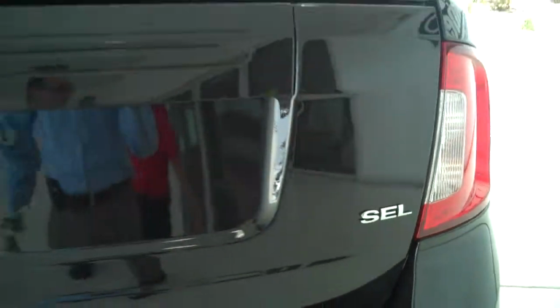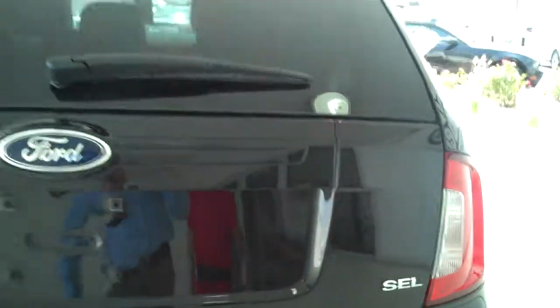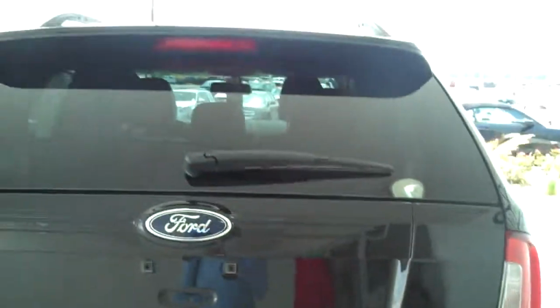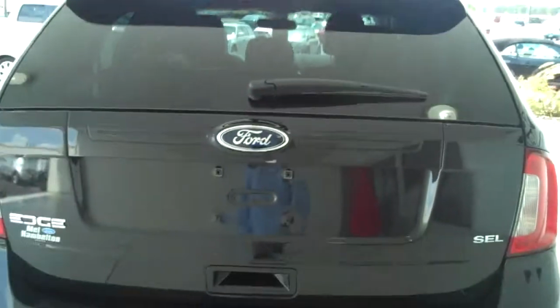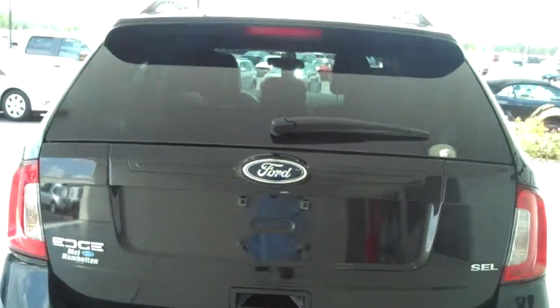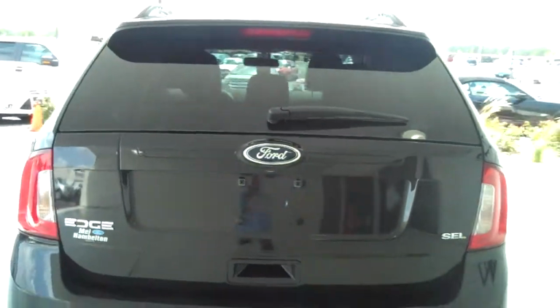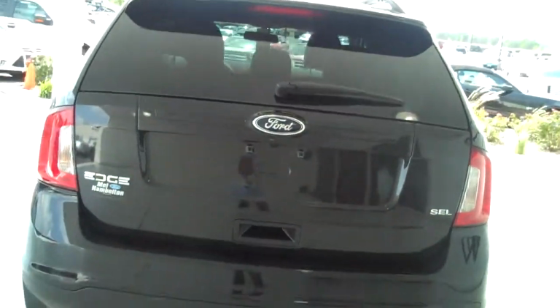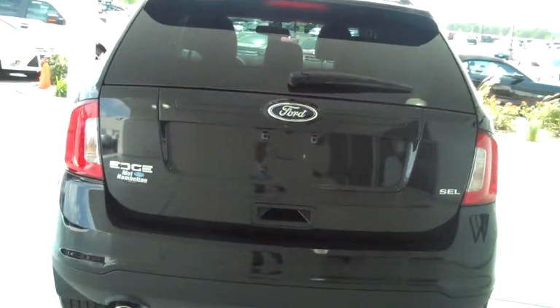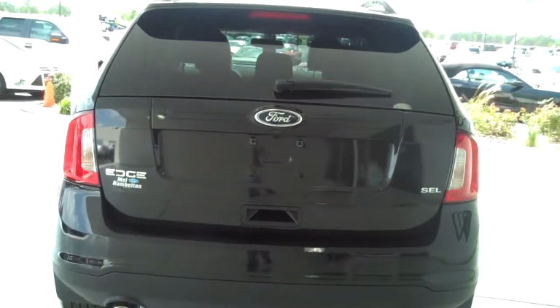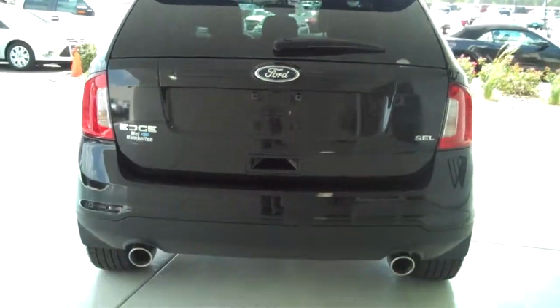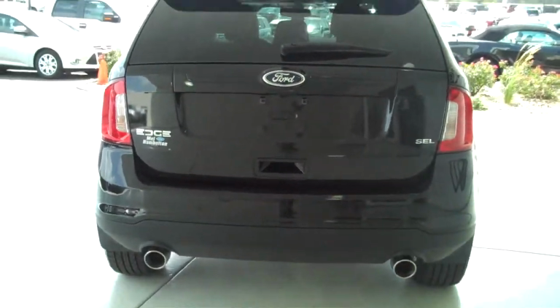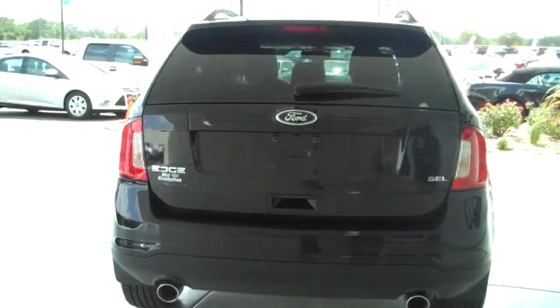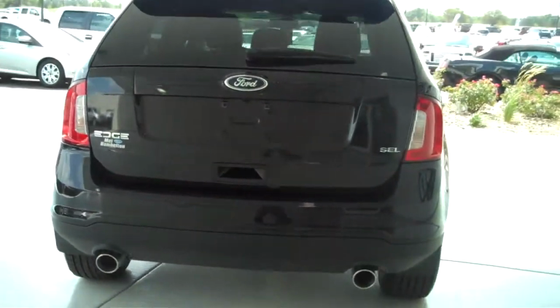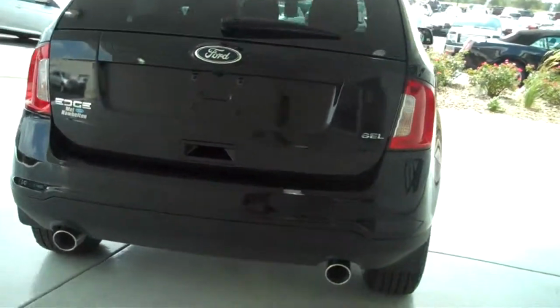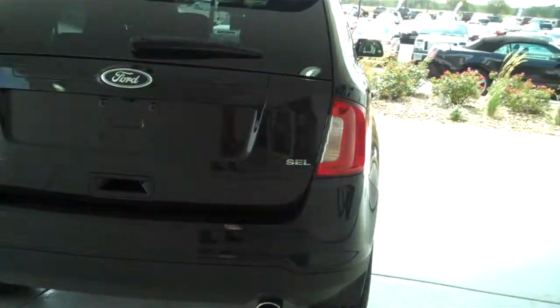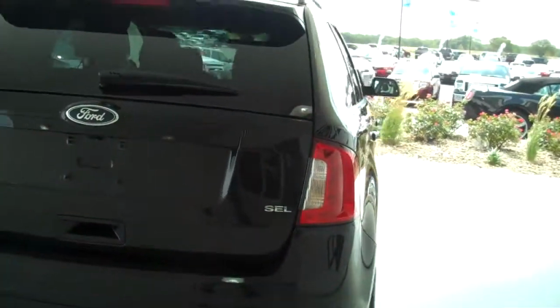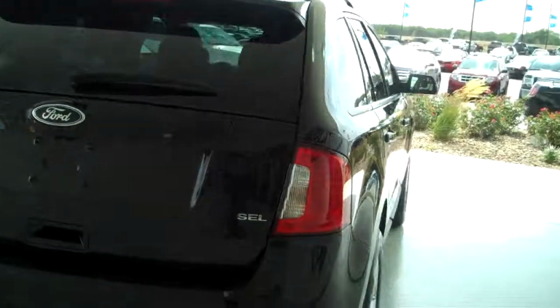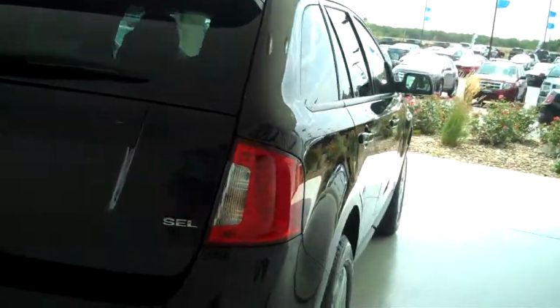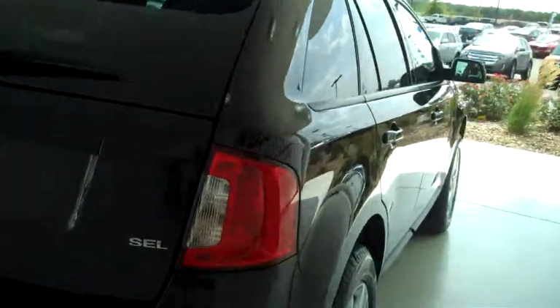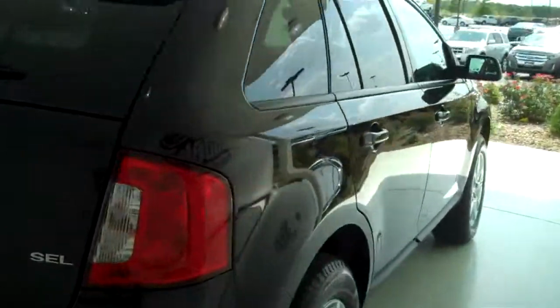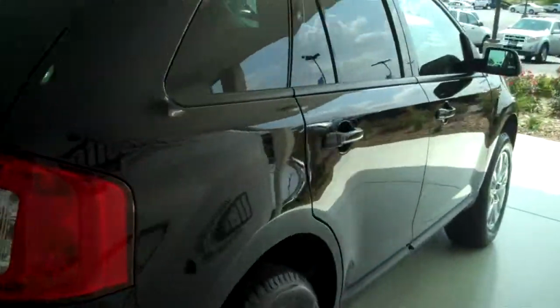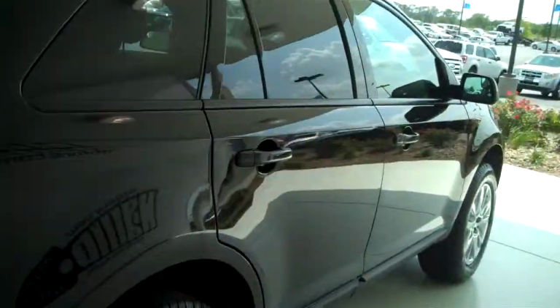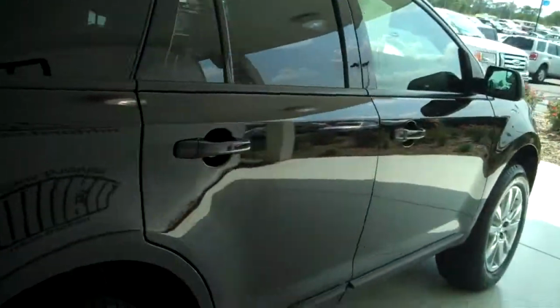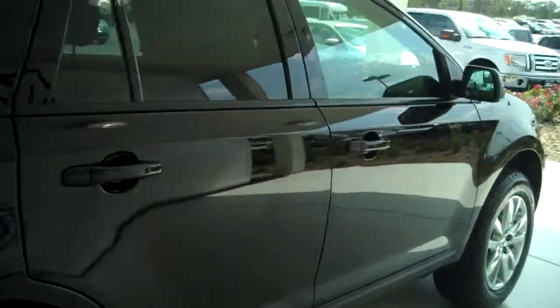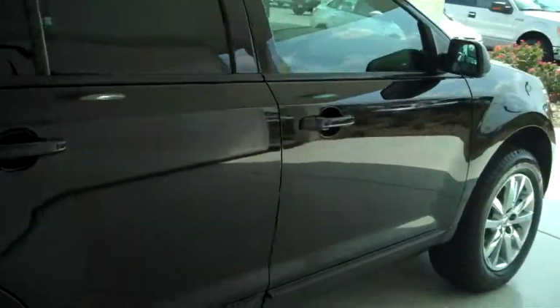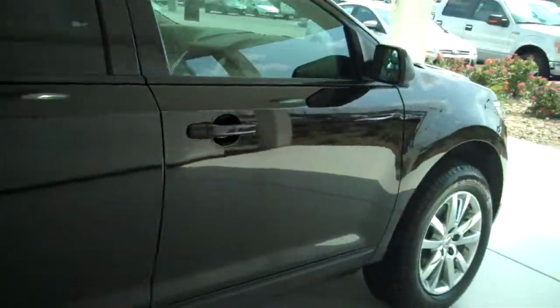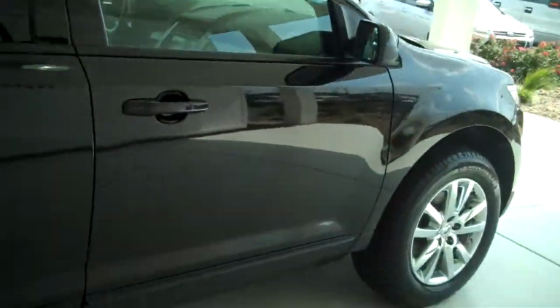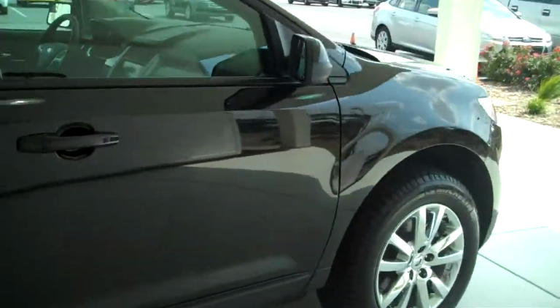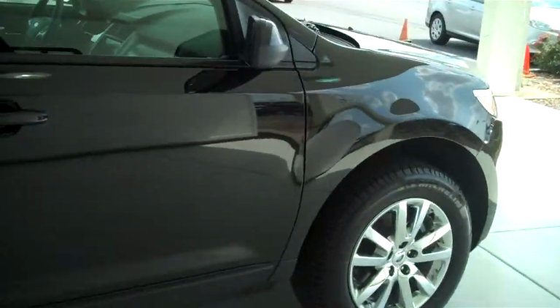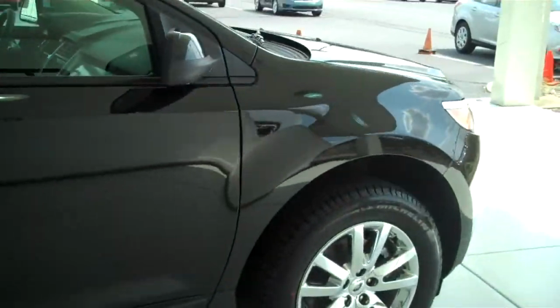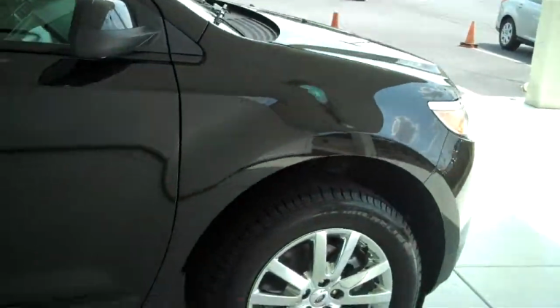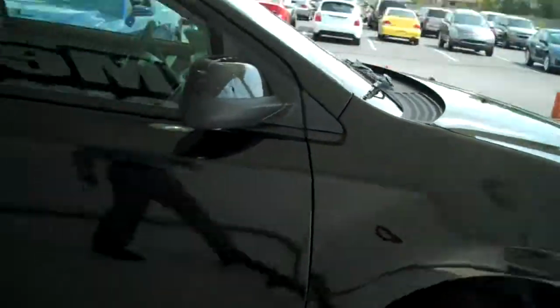You can see this vehicle in all of our inventory at mhford.com, or come out and see us in person at the big corner of 119th and Kellogg. That's Mel Hamilton Ford.